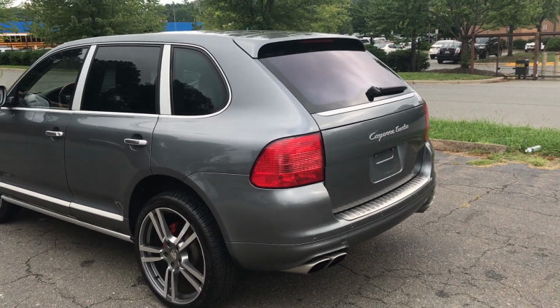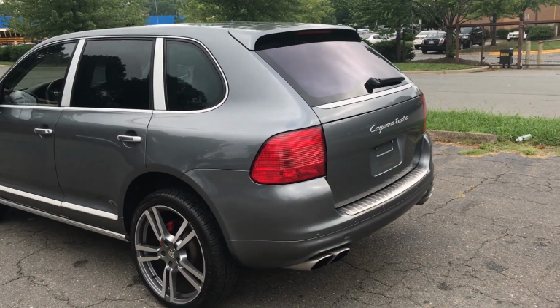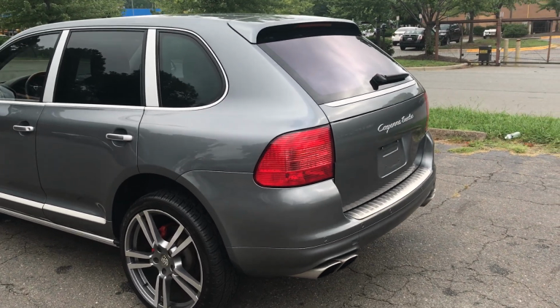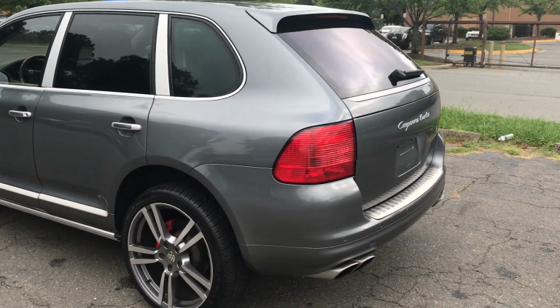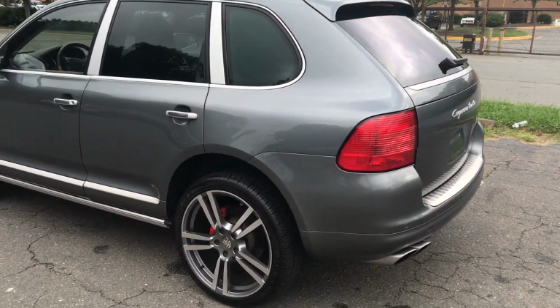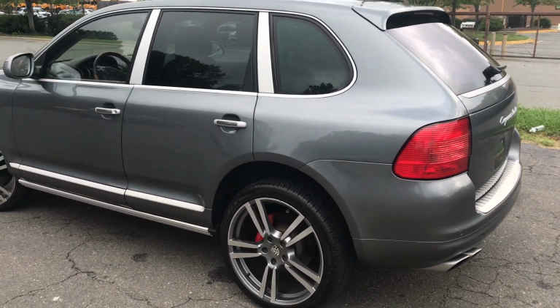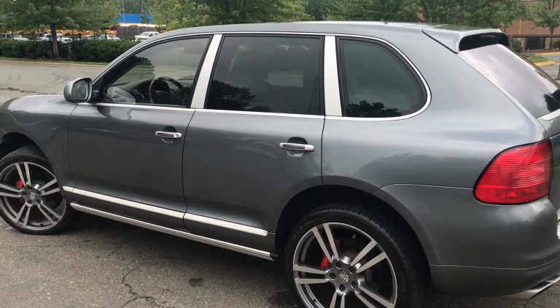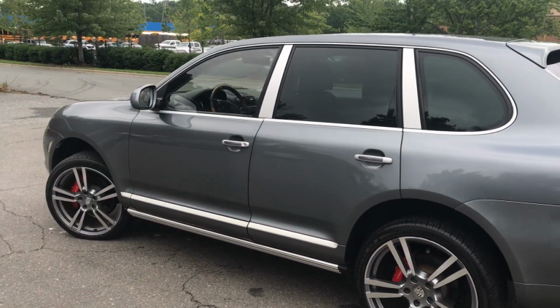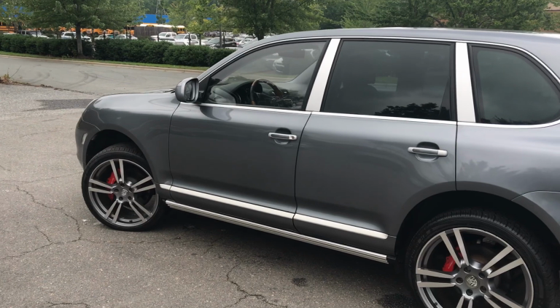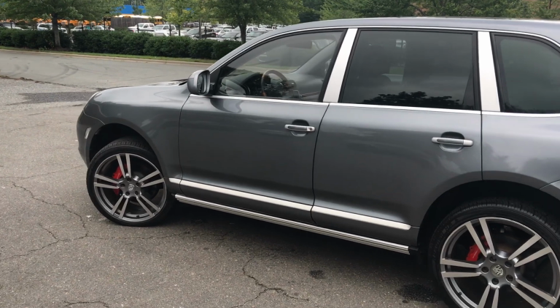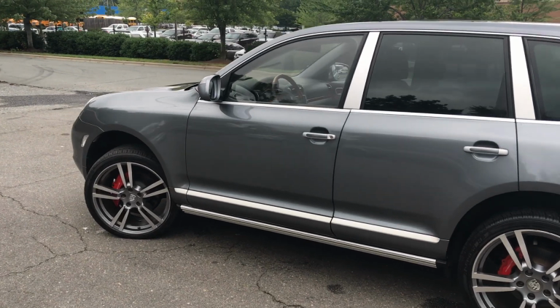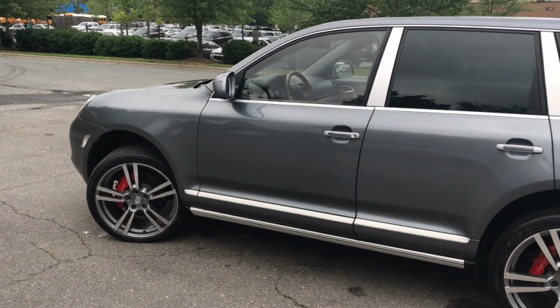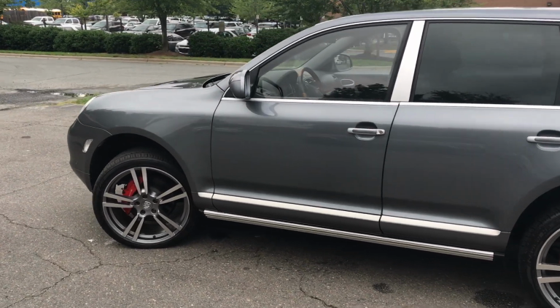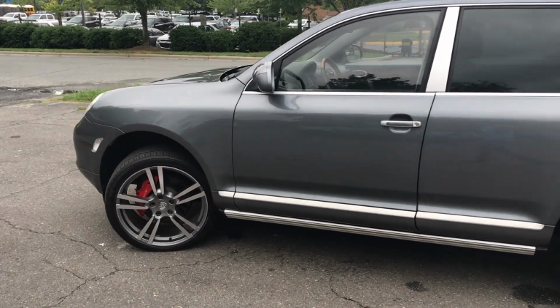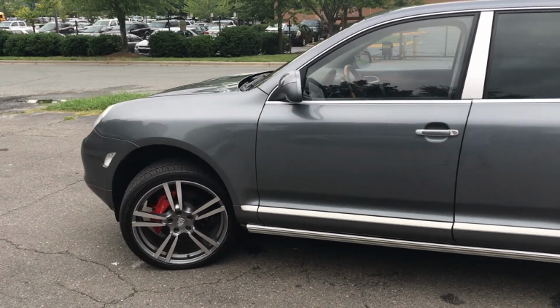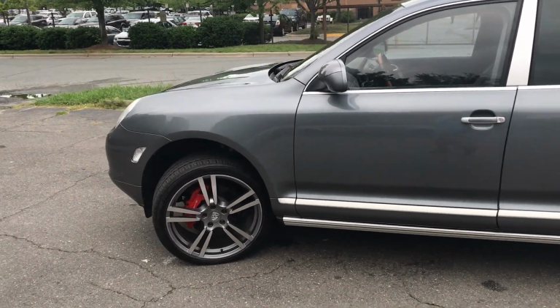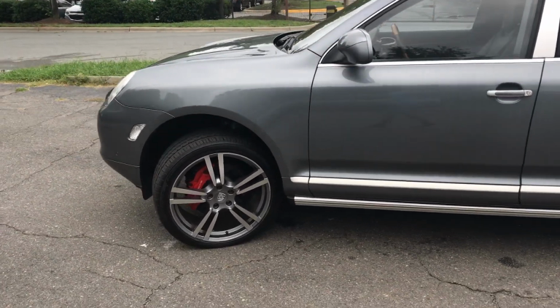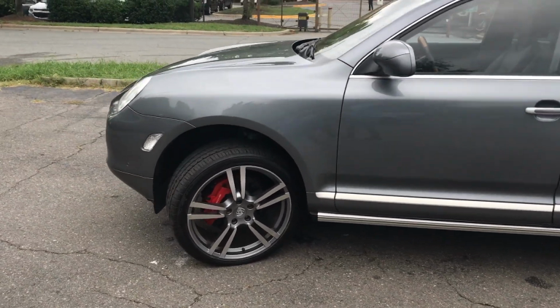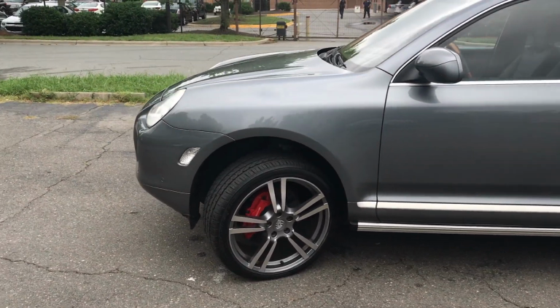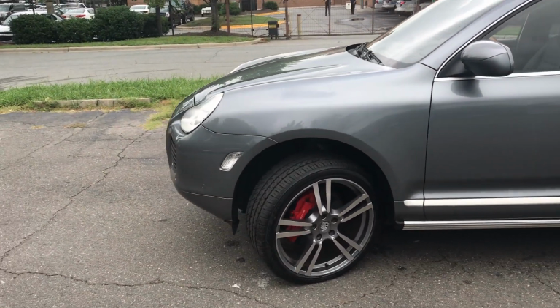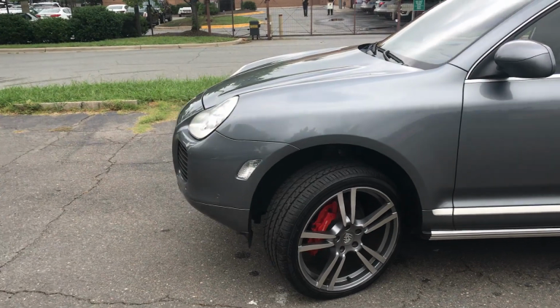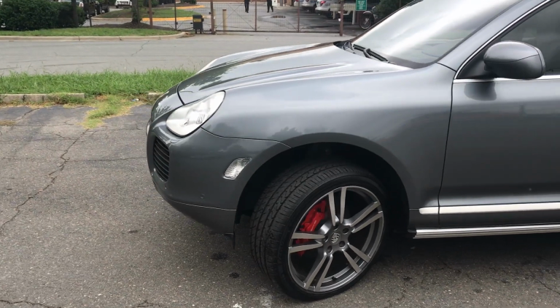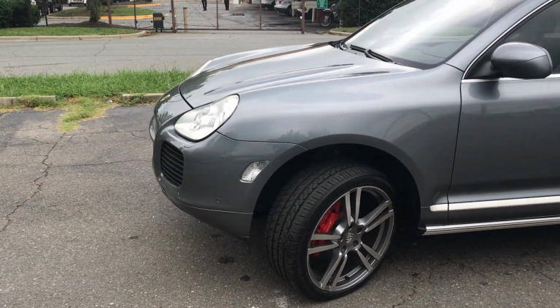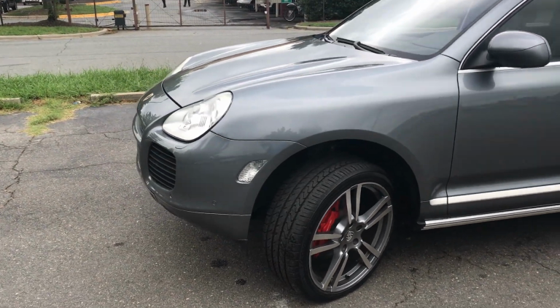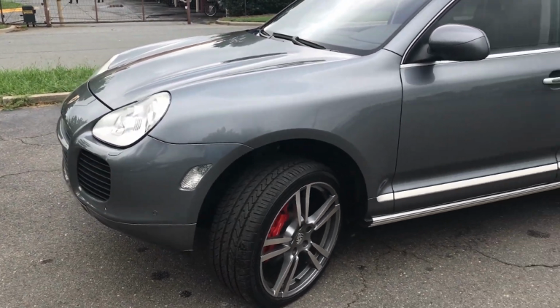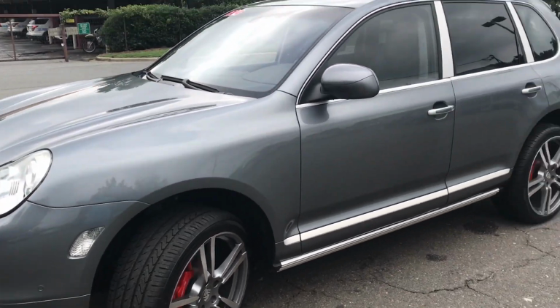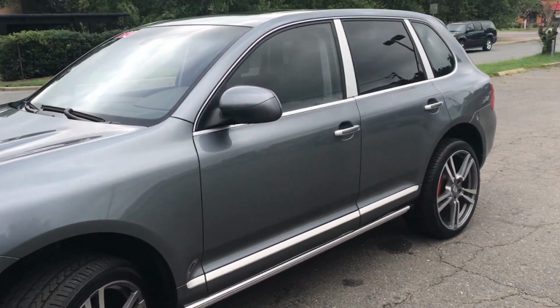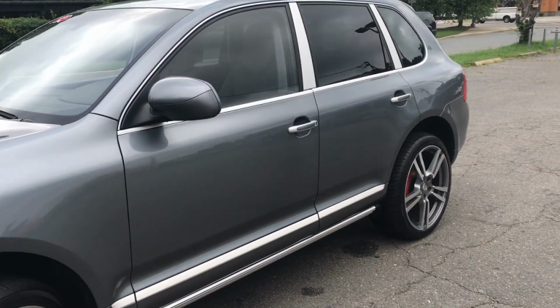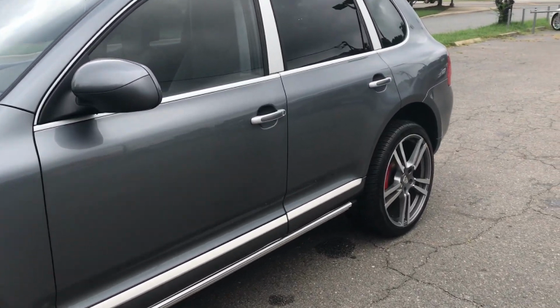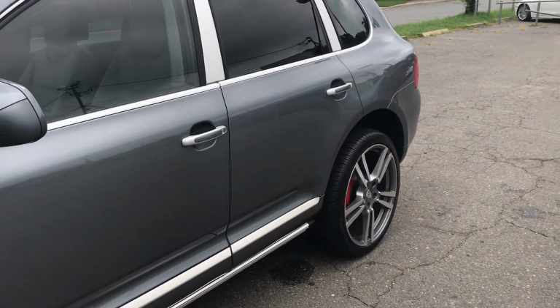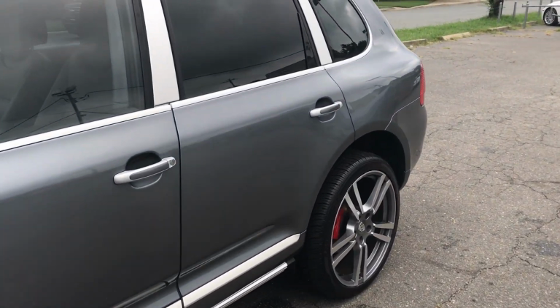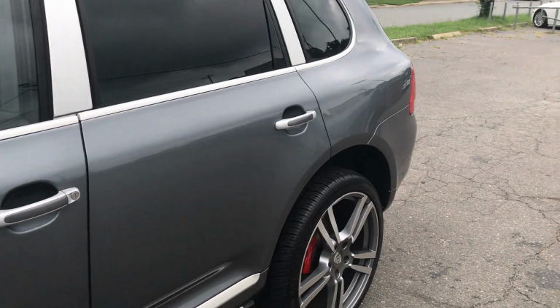Hello everyone, I'm Brian with Carolina Auto Imports here in Charlotte, North Carolina. Today's feature vehicle is this amazing 2004 Porsche Cayenne Turbo. This vehicle has been well maintained and well serviced, and it shows.